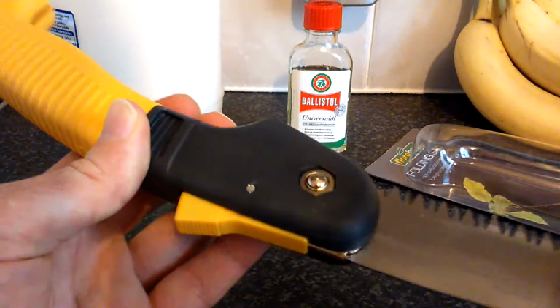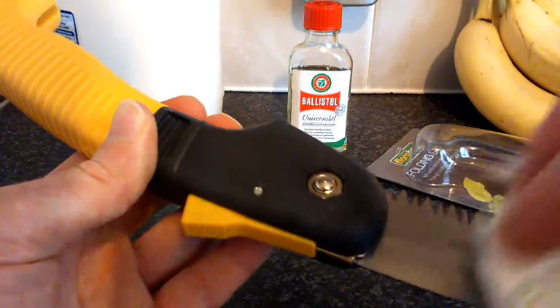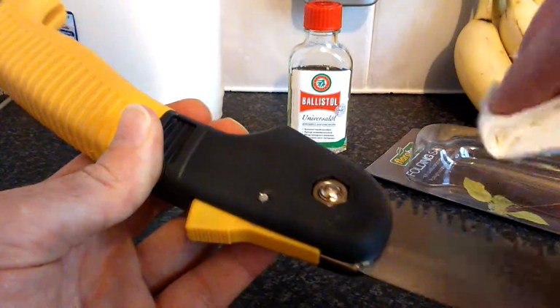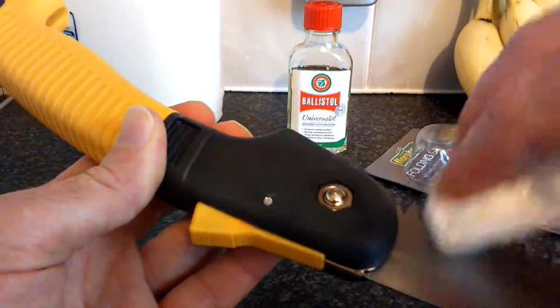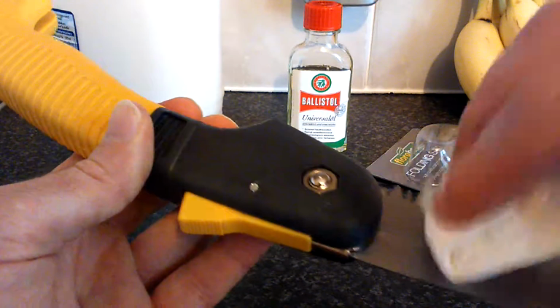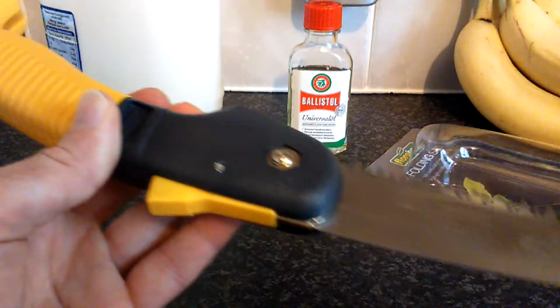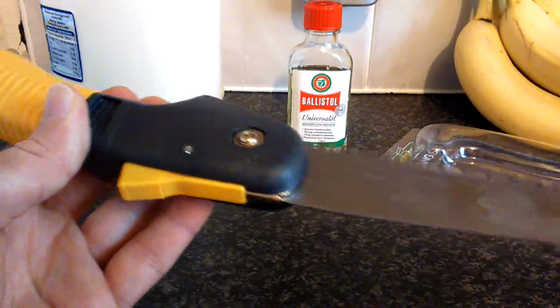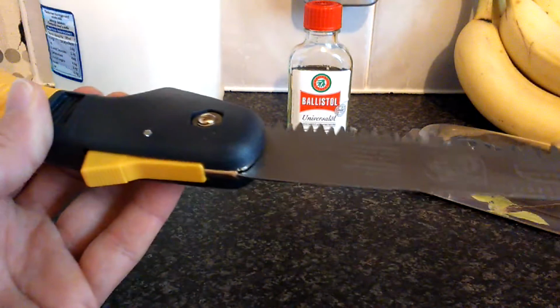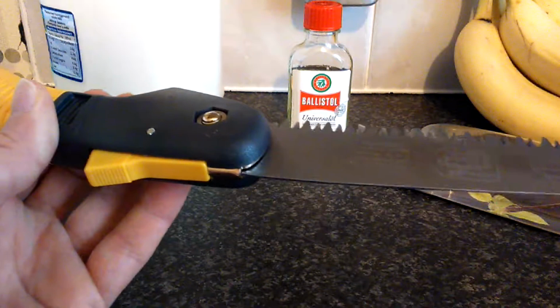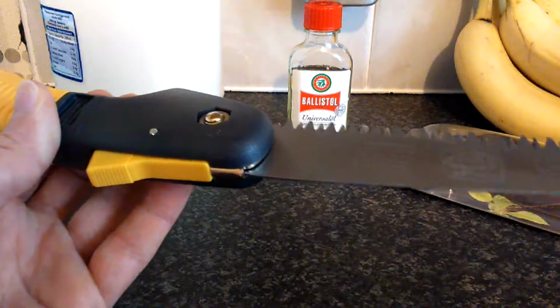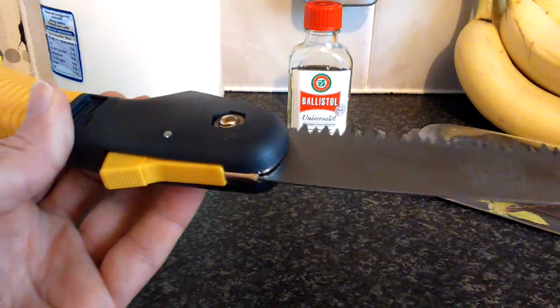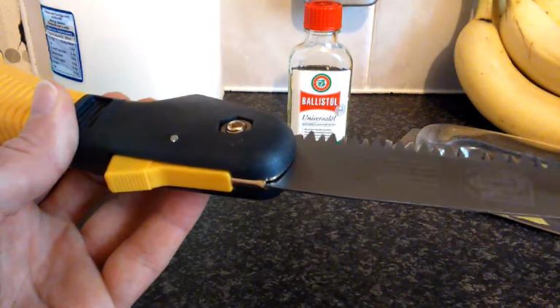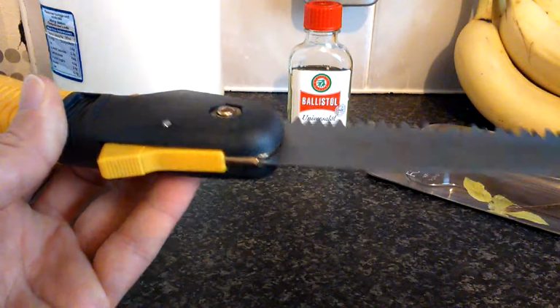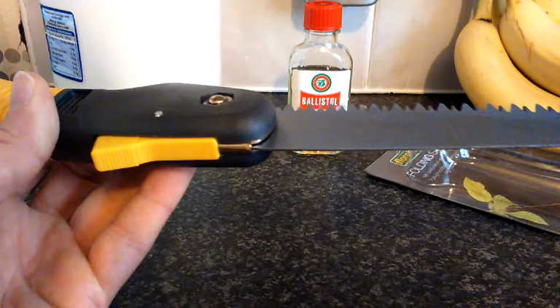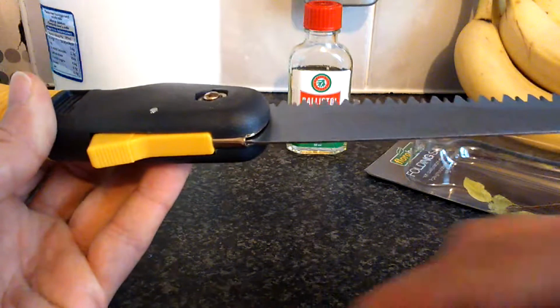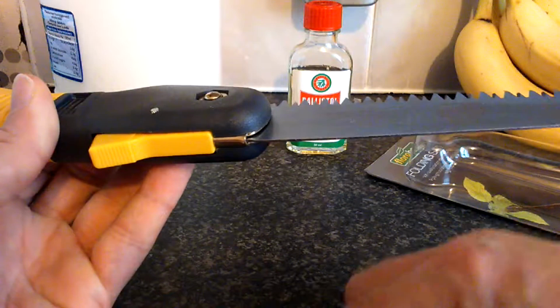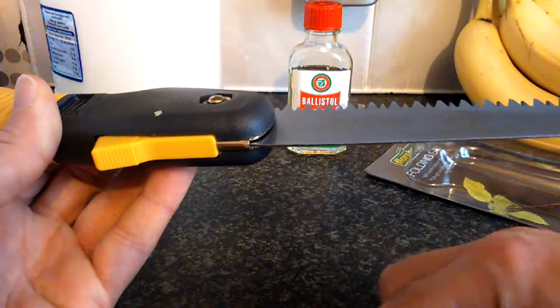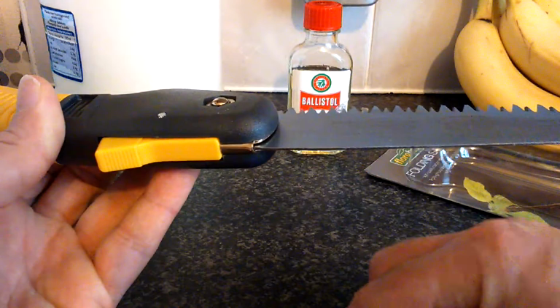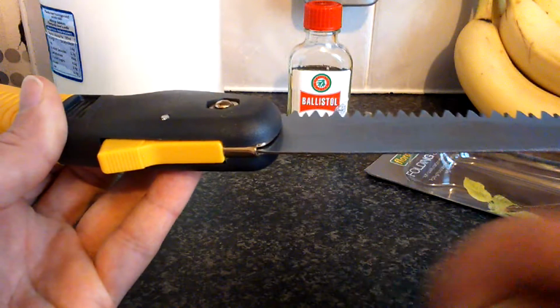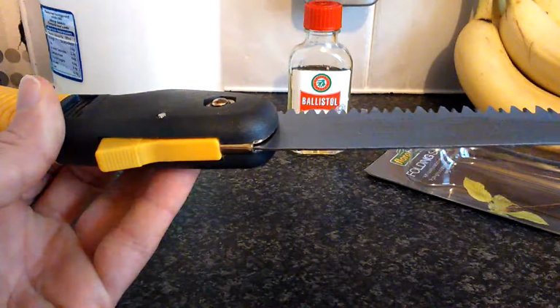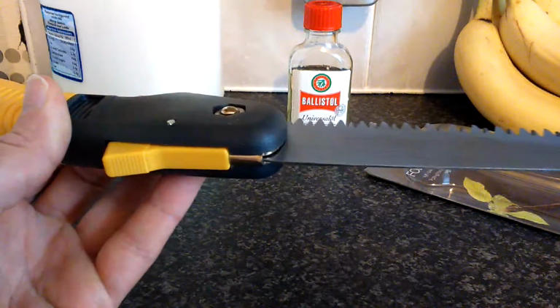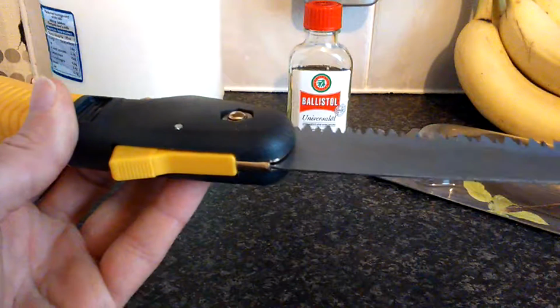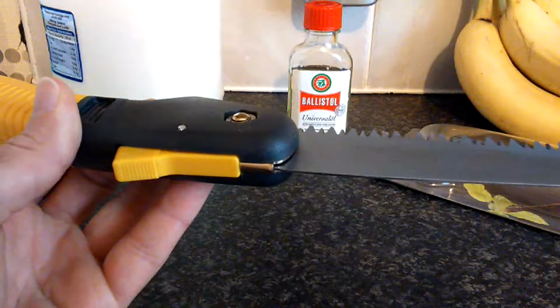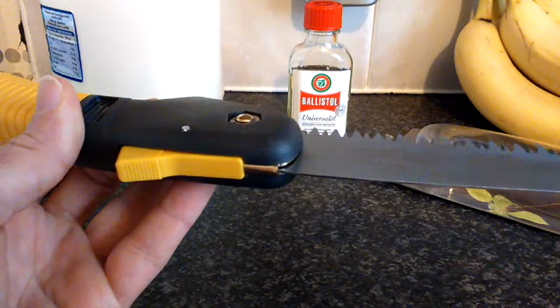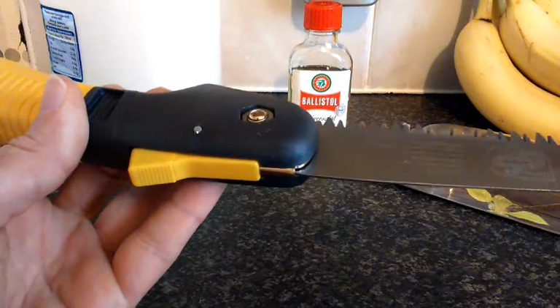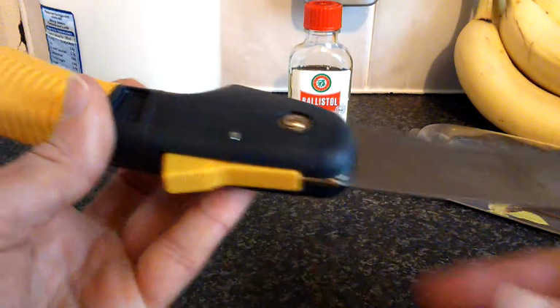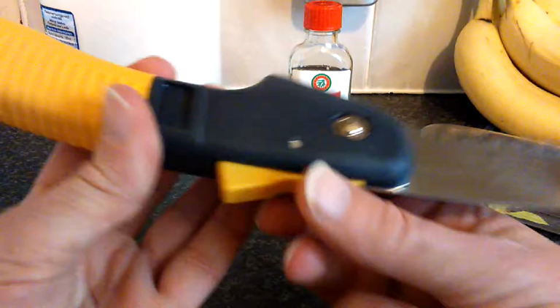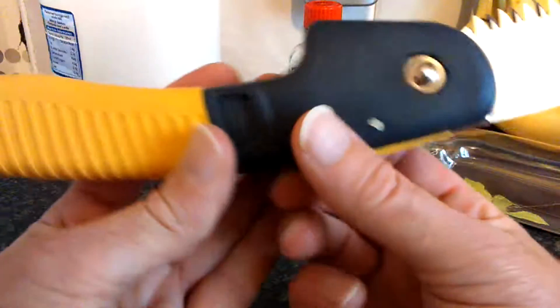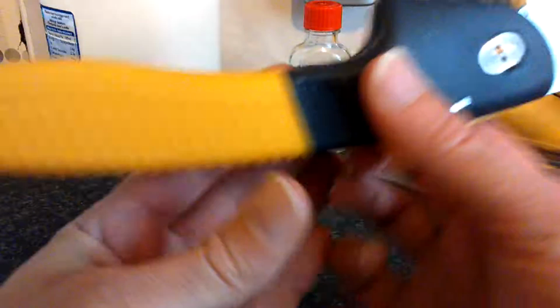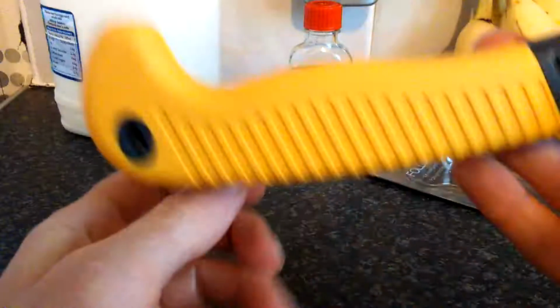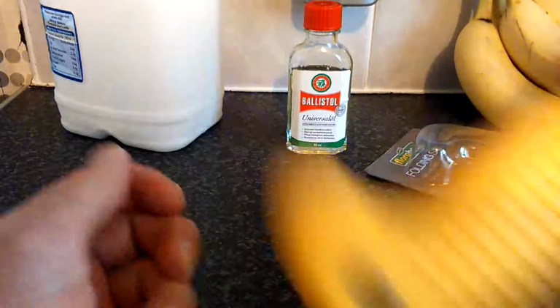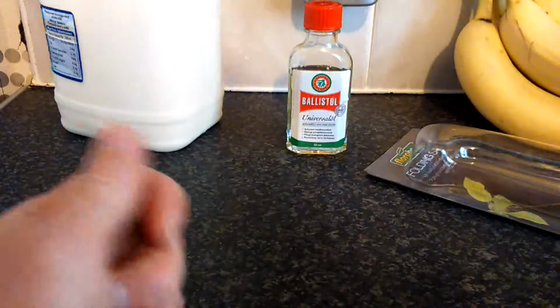There we go — a nice wee coating of it on the blade. That should help preserve the carbon steel blade.